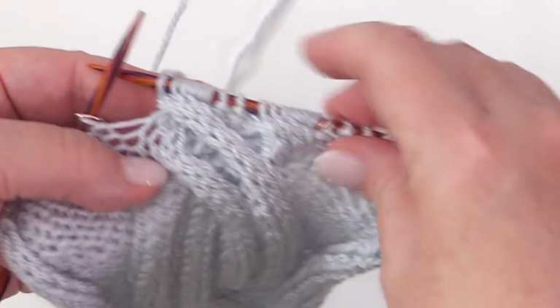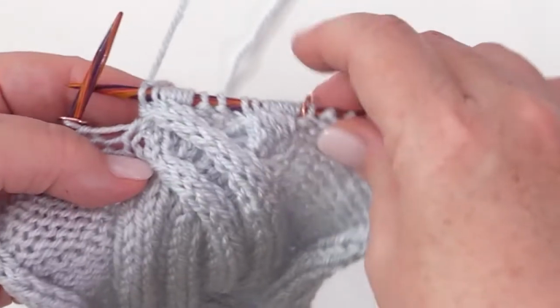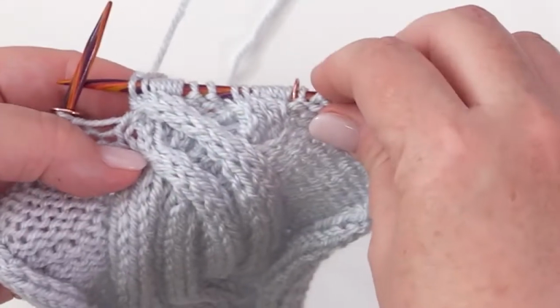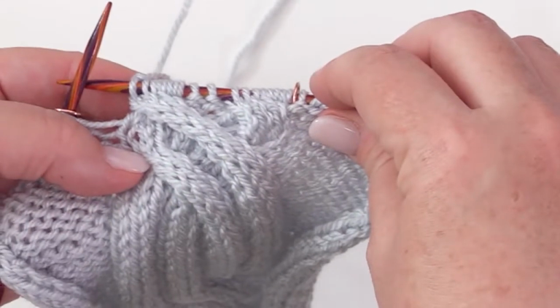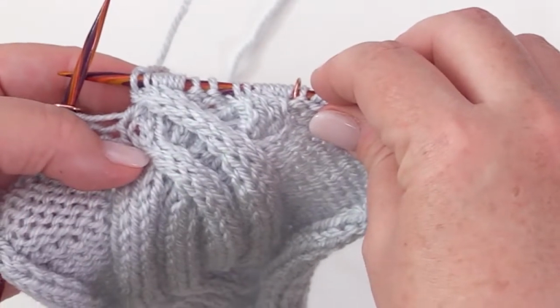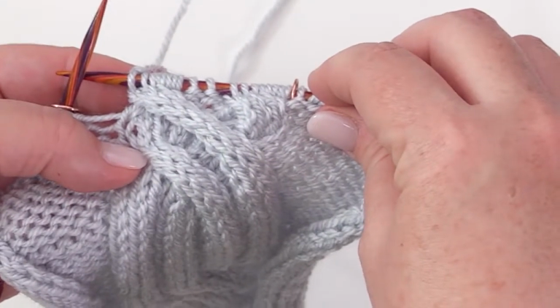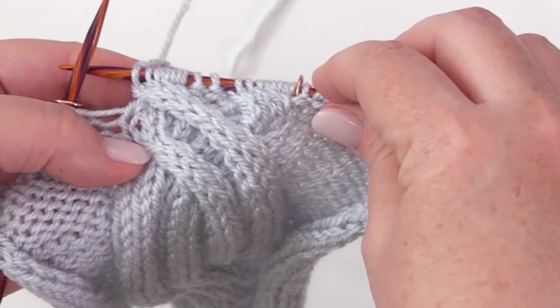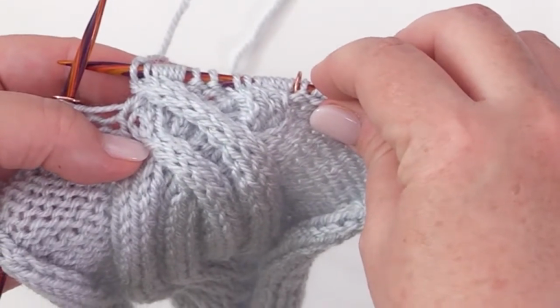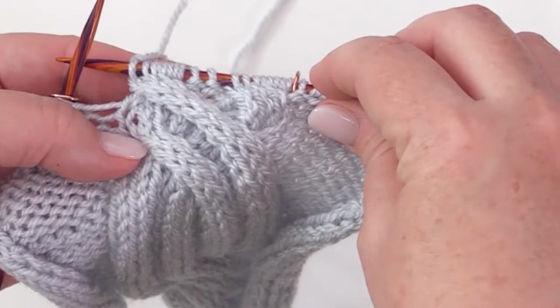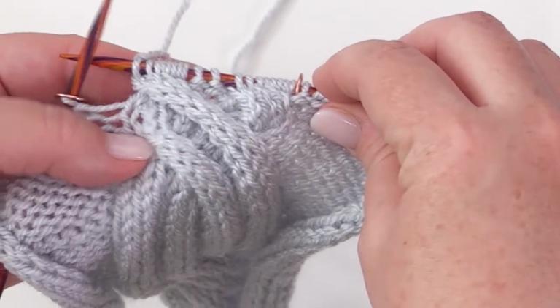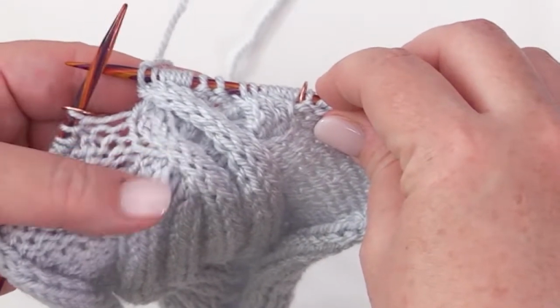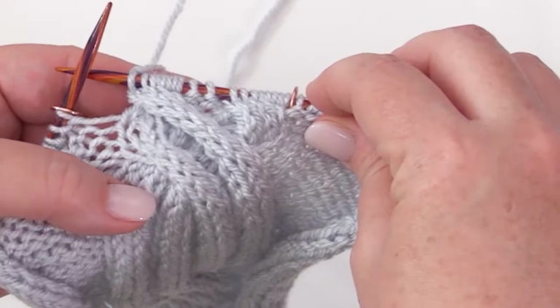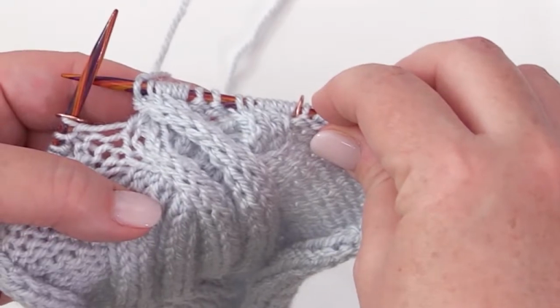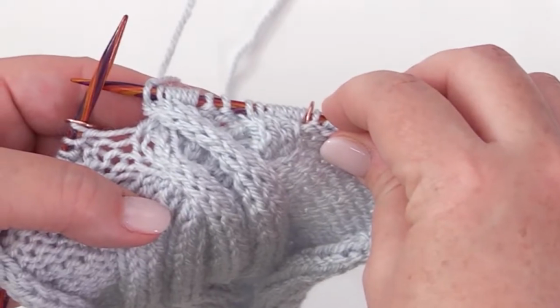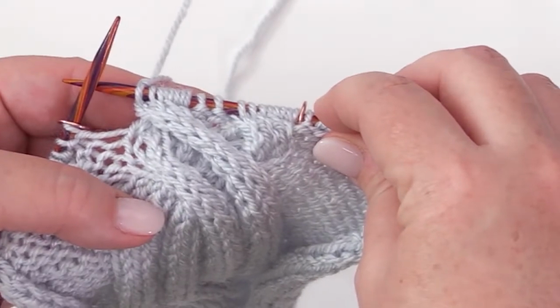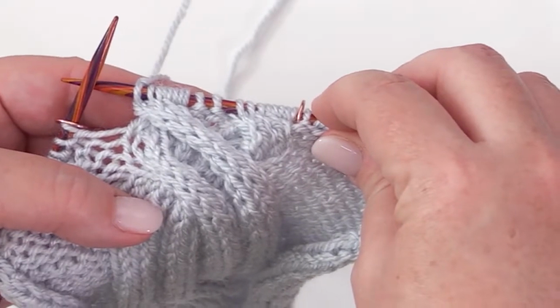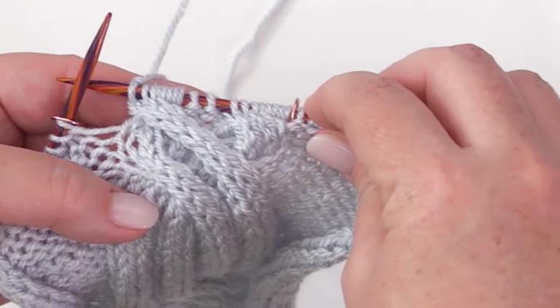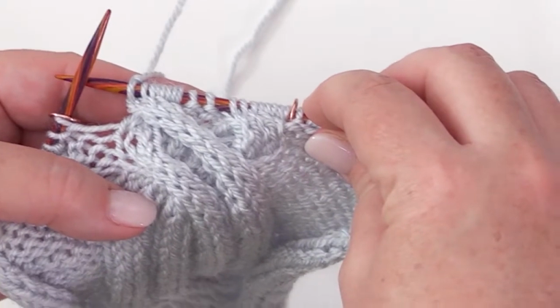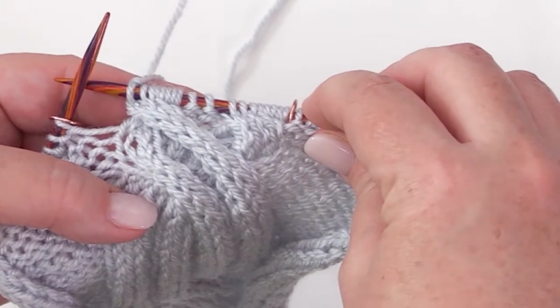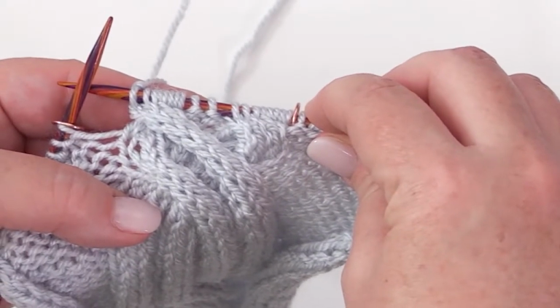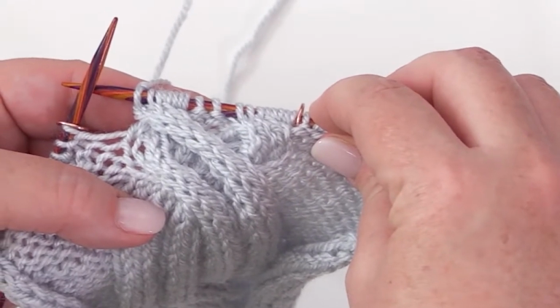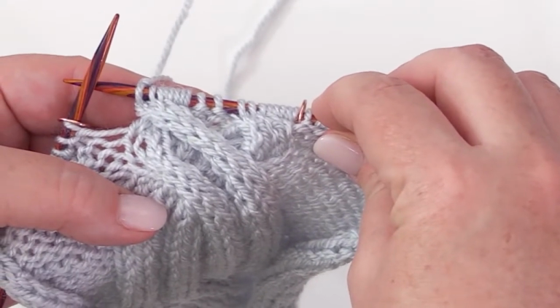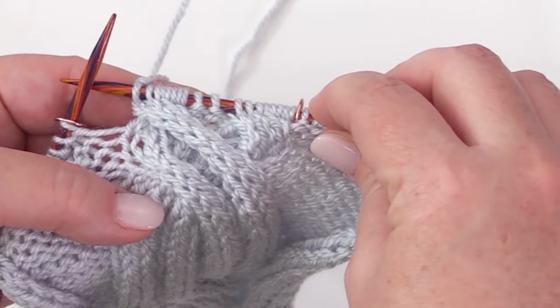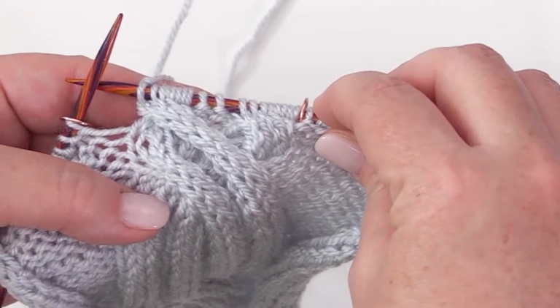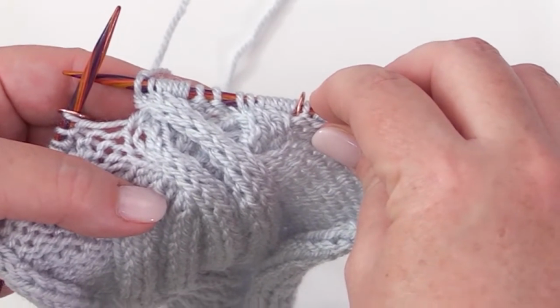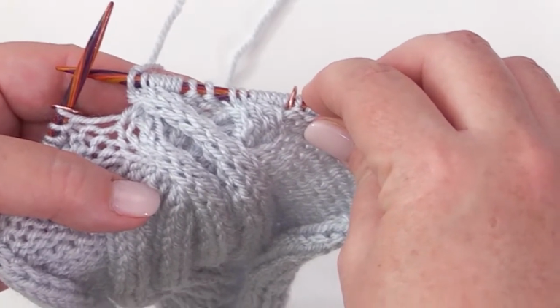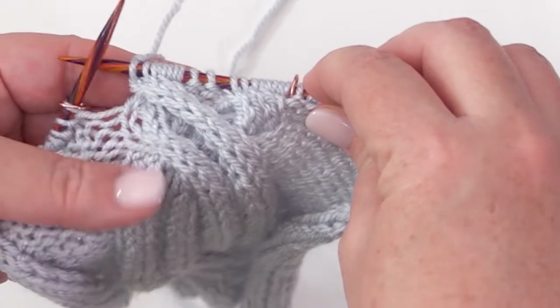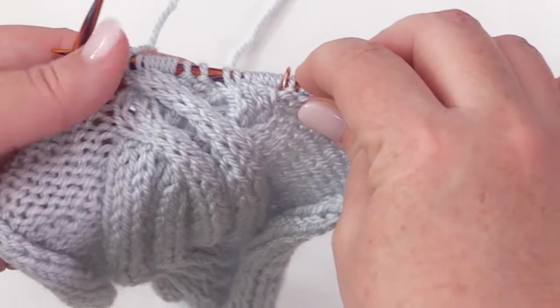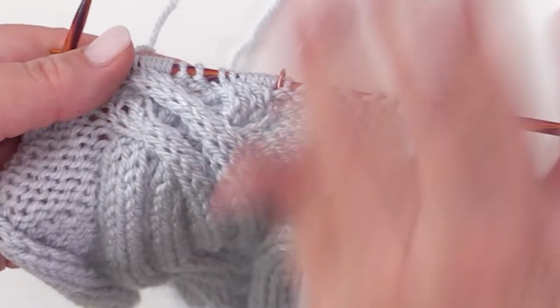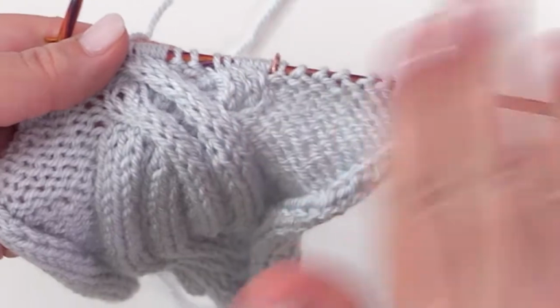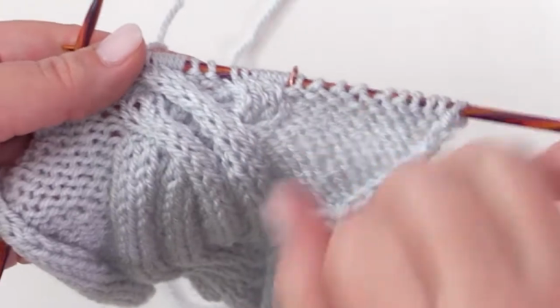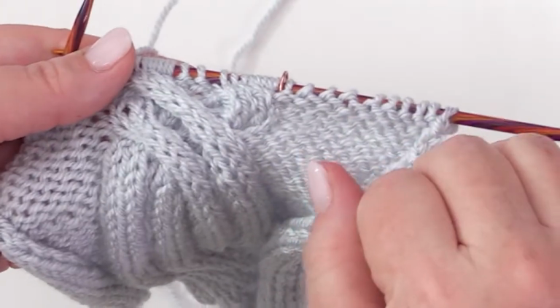That's how you do the 8-stitch LPC, or 8-stitch Left Purl Cross. I hope you found this tutorial helpful. Thanks a bunch, have a great day. Bye bye, happy knitting.